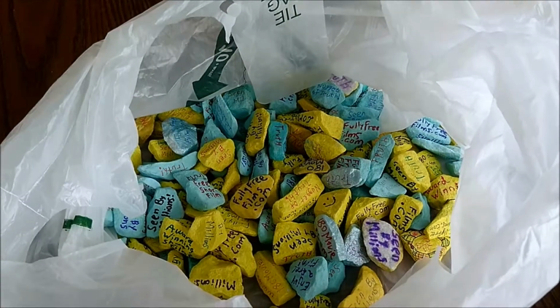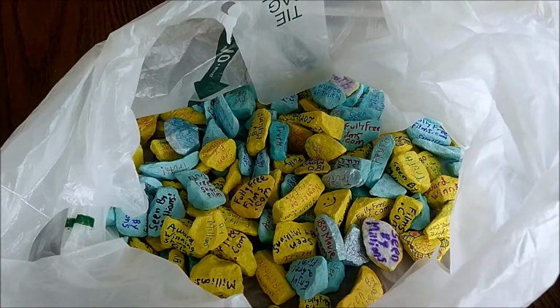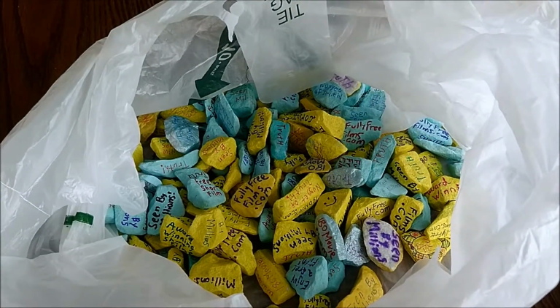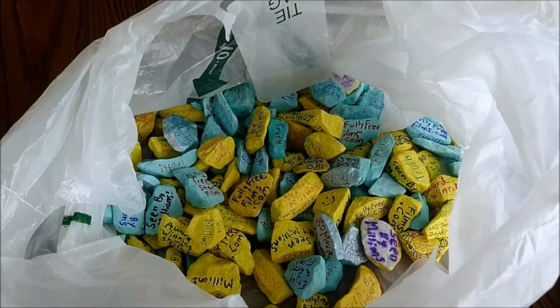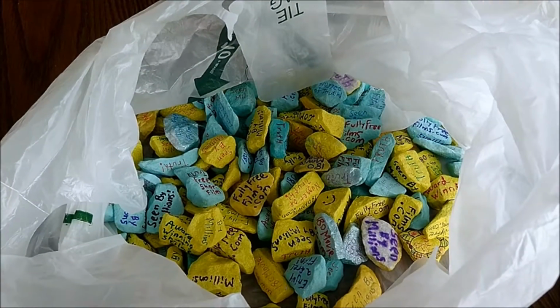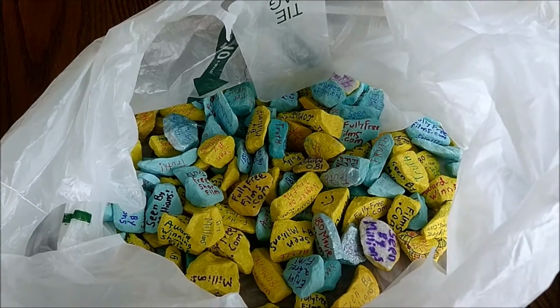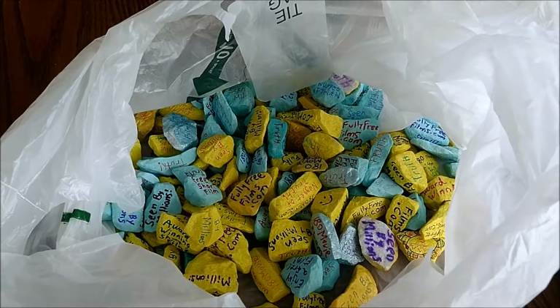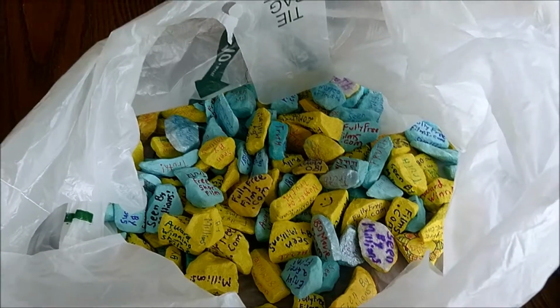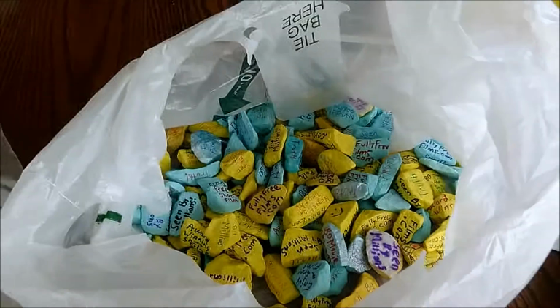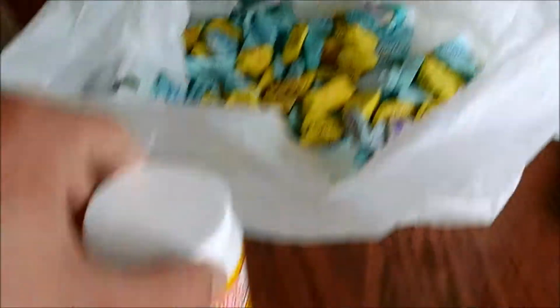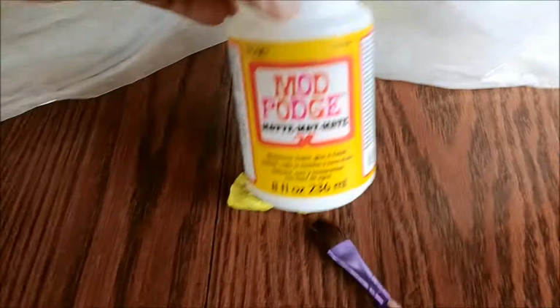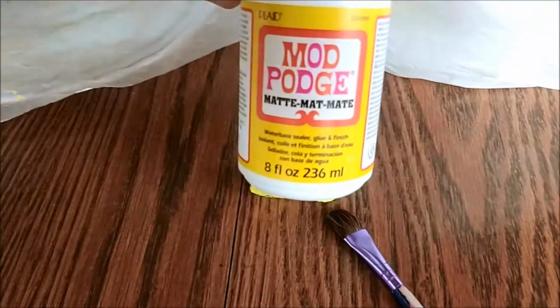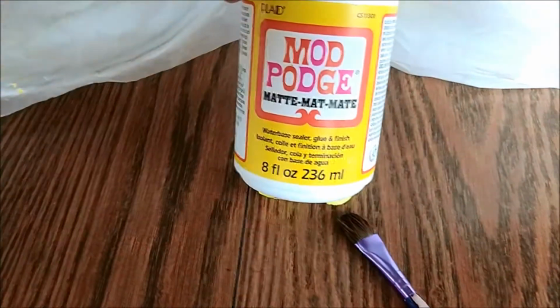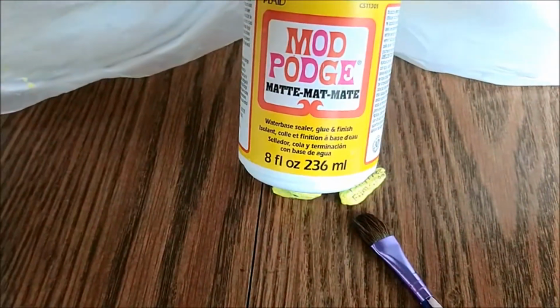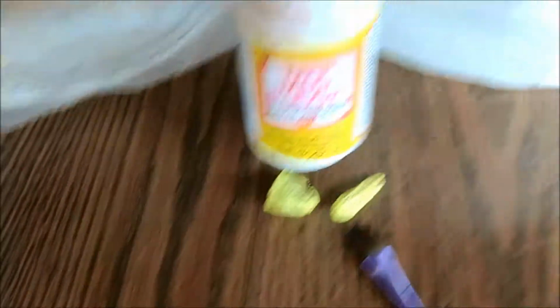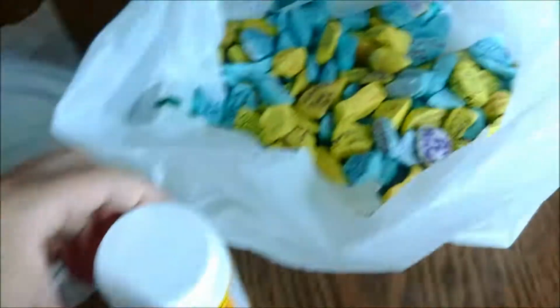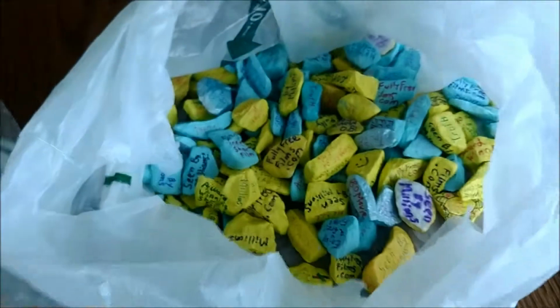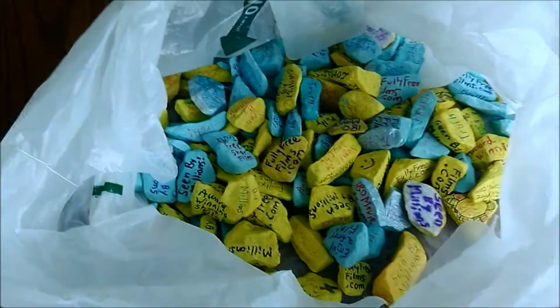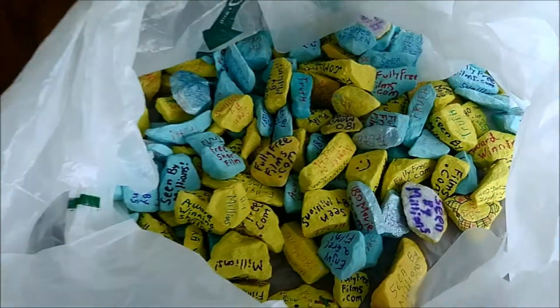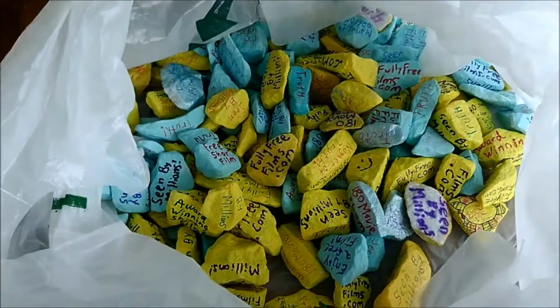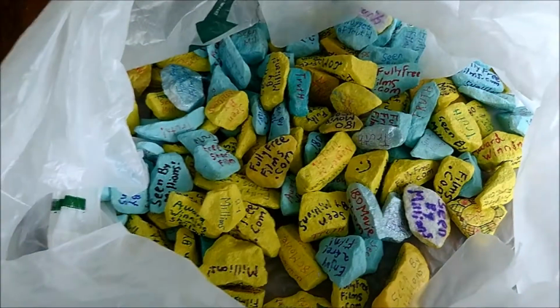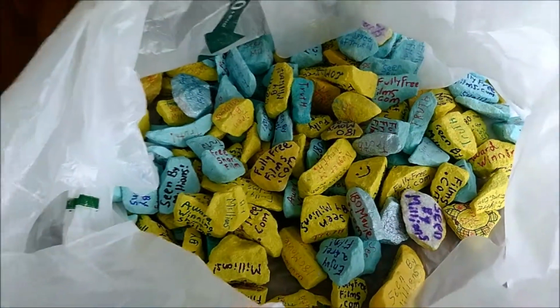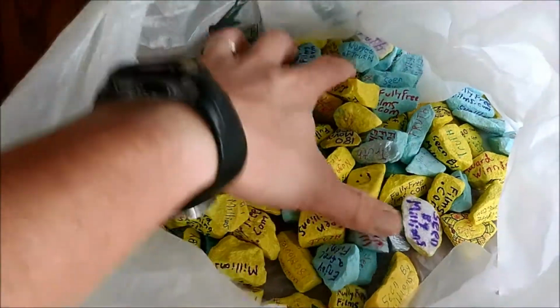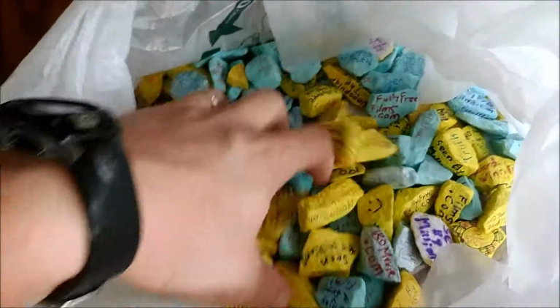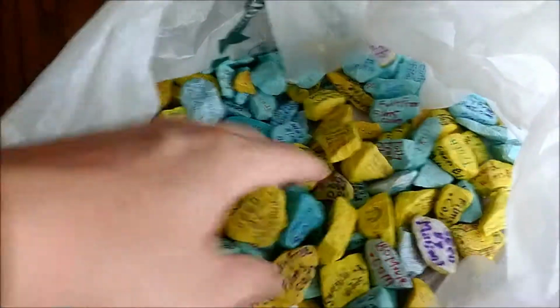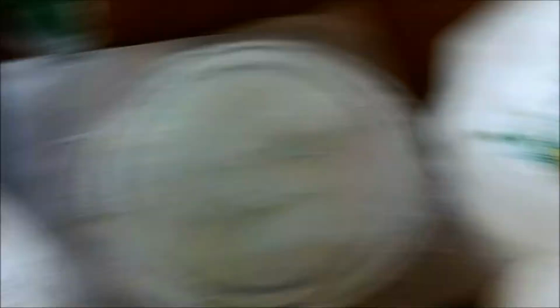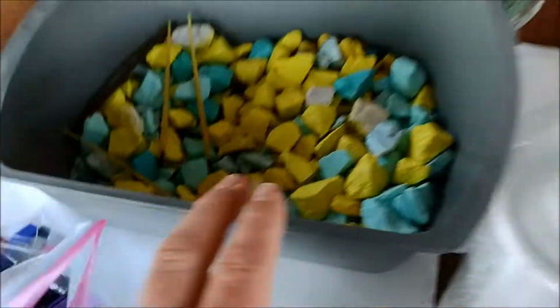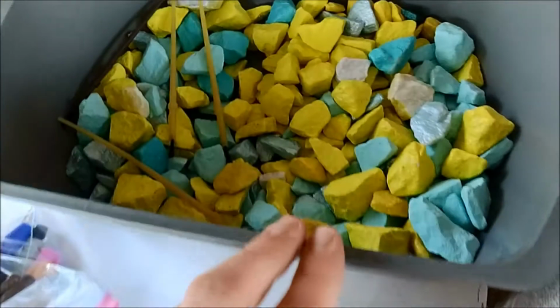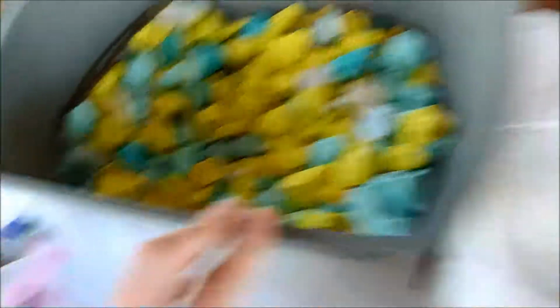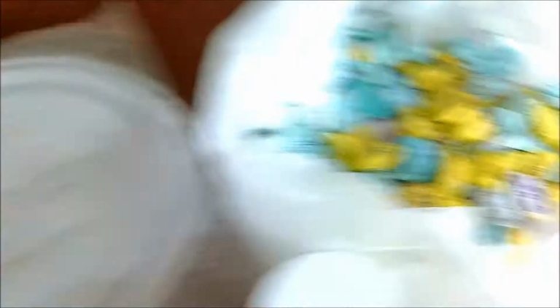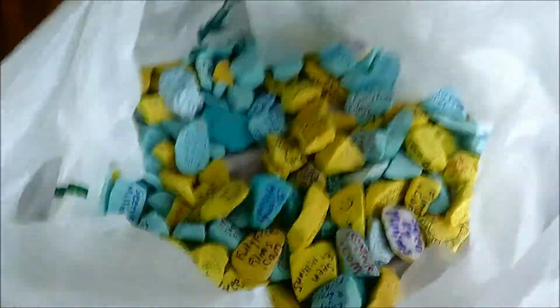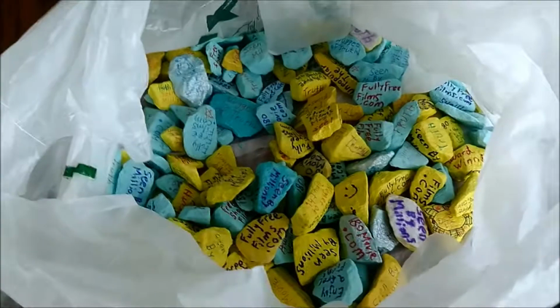Hey guys, I just wanted to make a quick little video showing you guys how to Mod Podge it up. So these little nuggets here, I have a whole bunch of them — a ton of them — and I have a whole bunch here I still have to draw on, but for these right here...